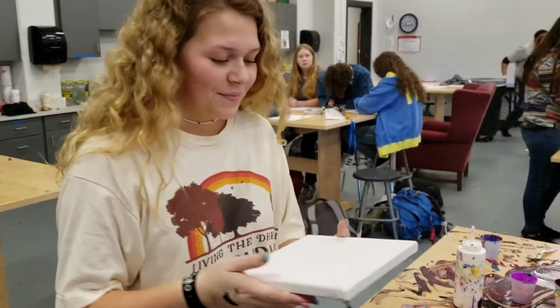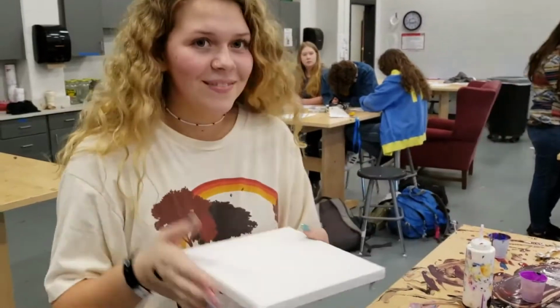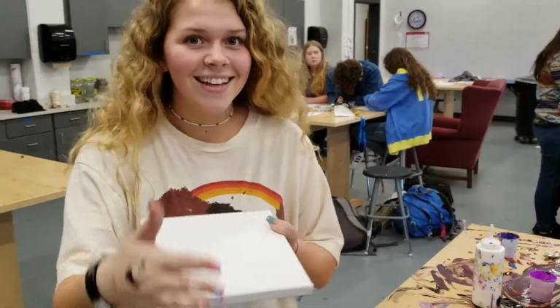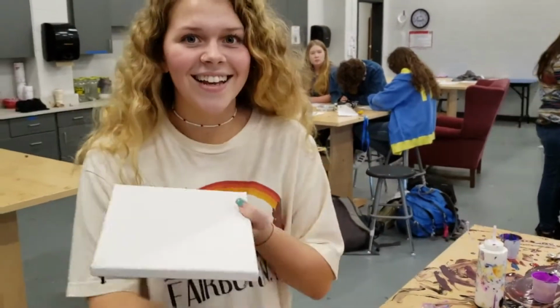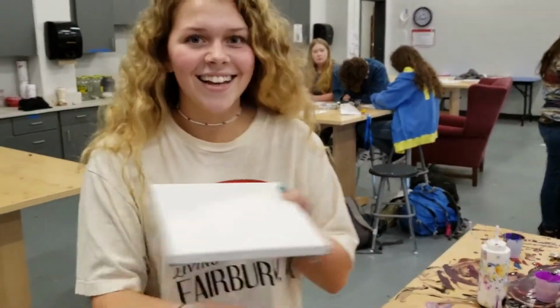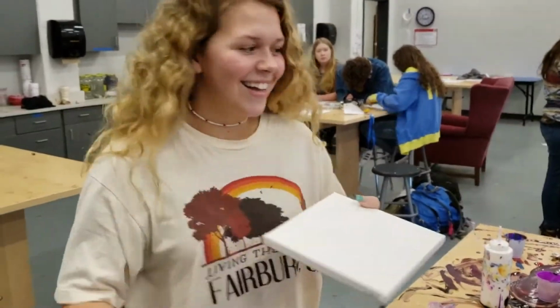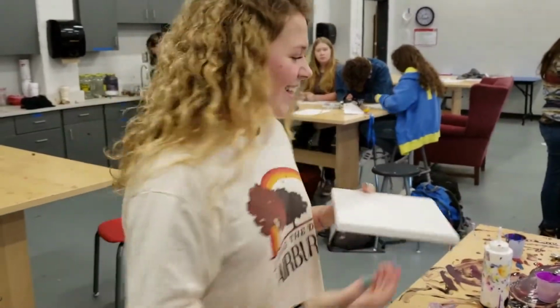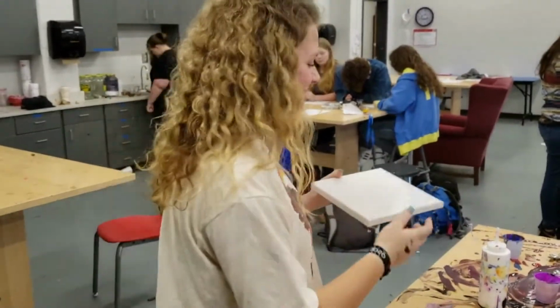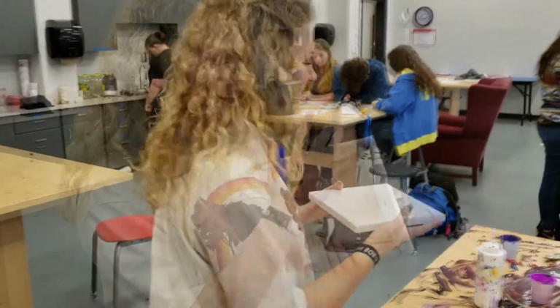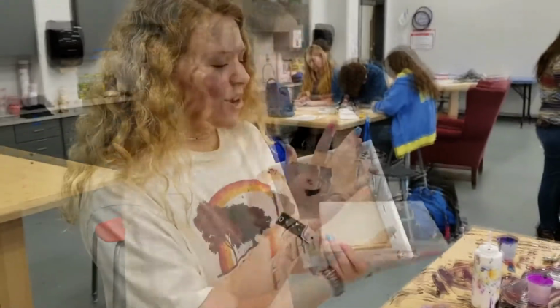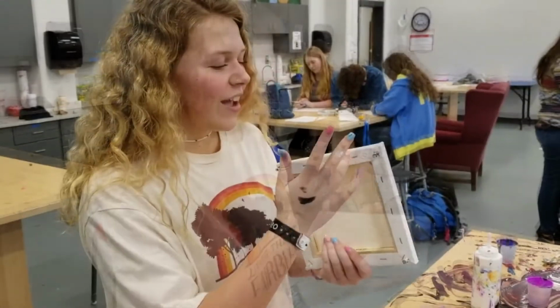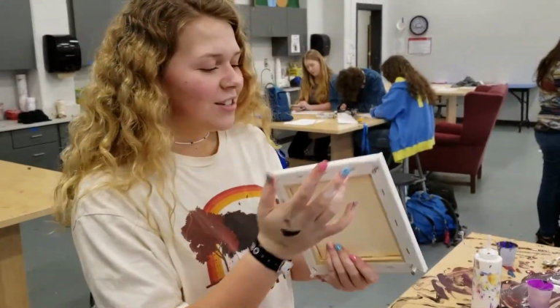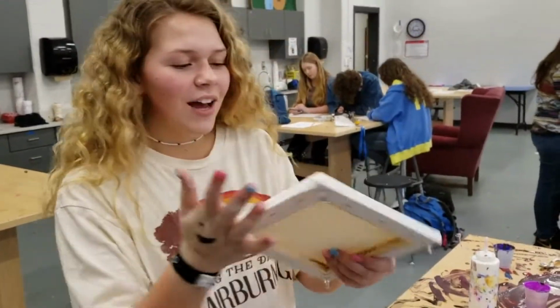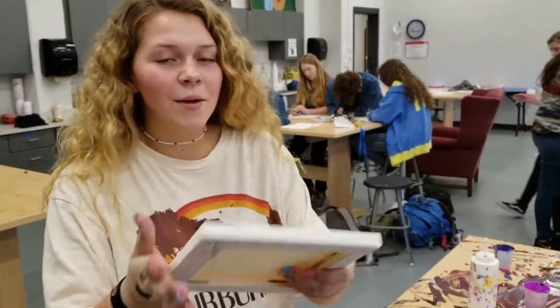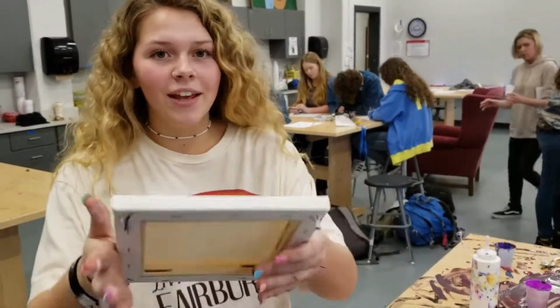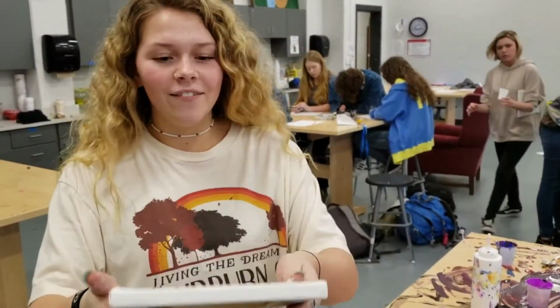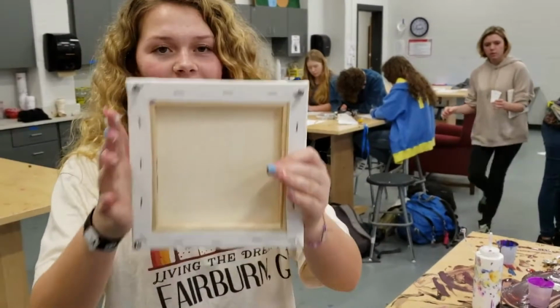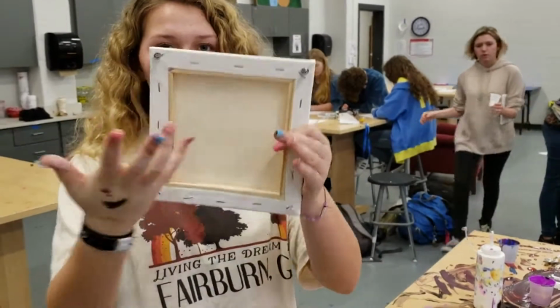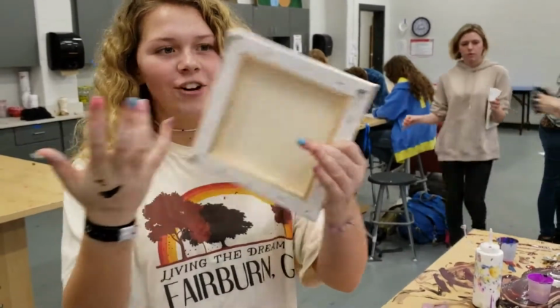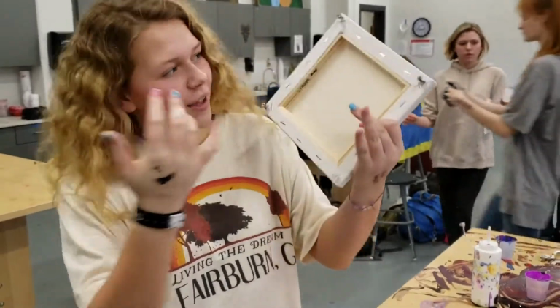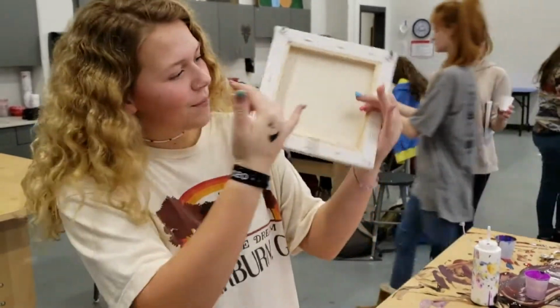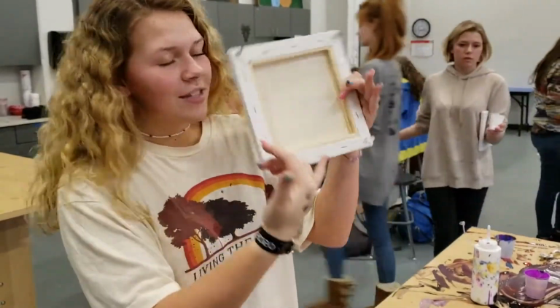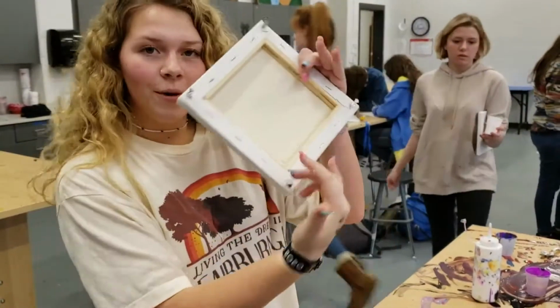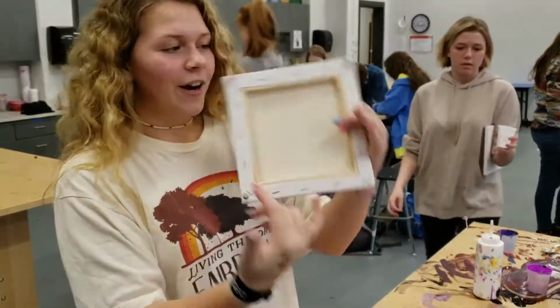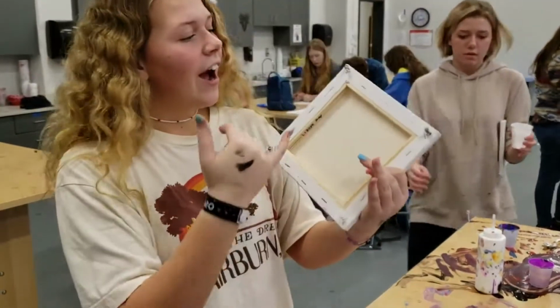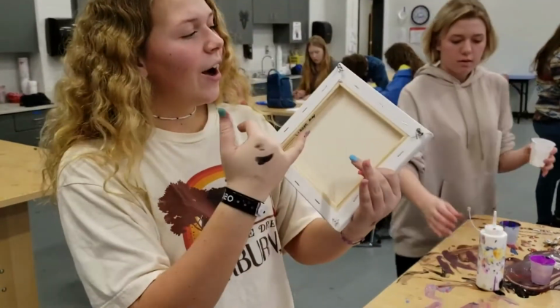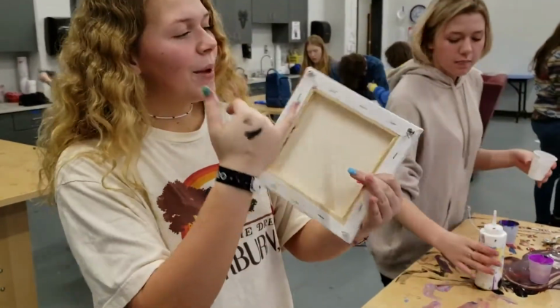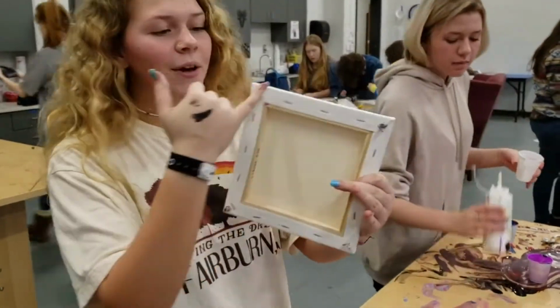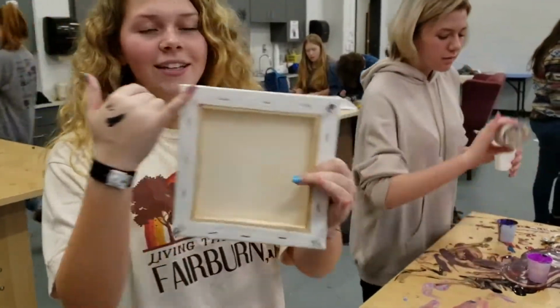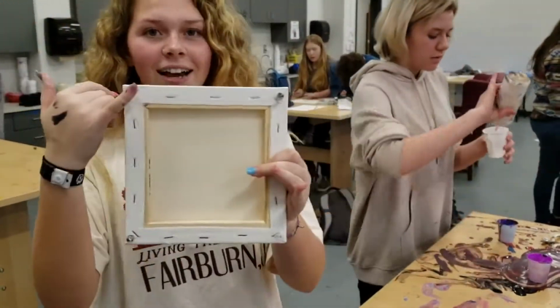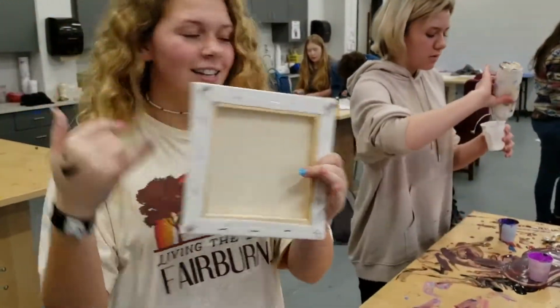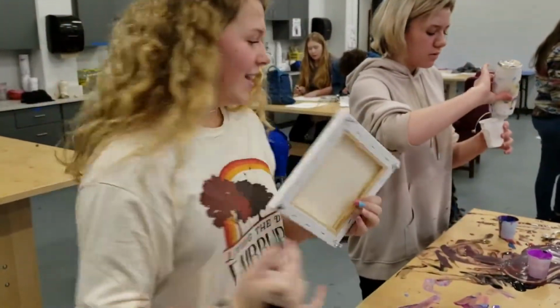What you gonna do Lizzie? Tell them, walk them through it. Okay, so we have a blank canvas. Sign your name somewhere and put tax in it.